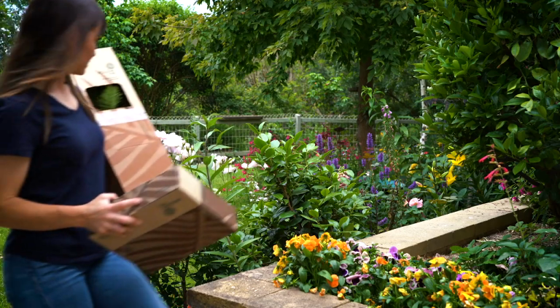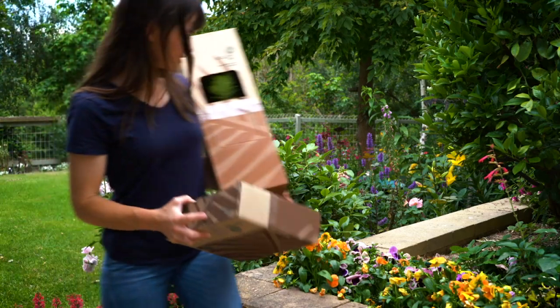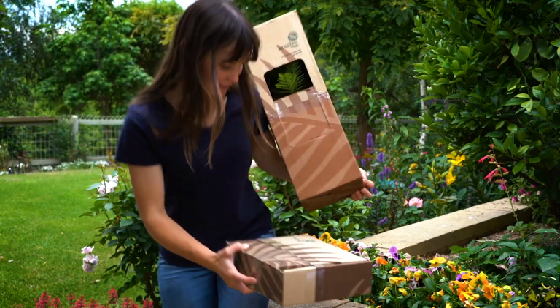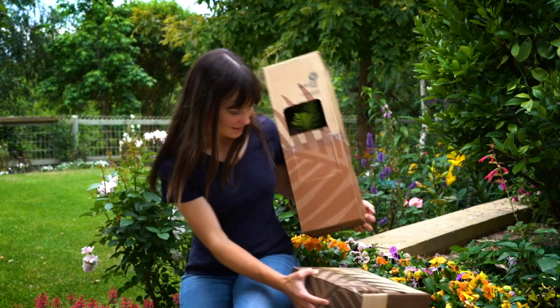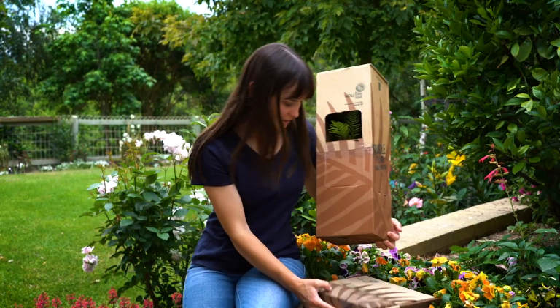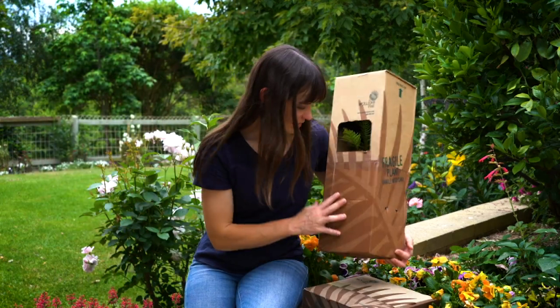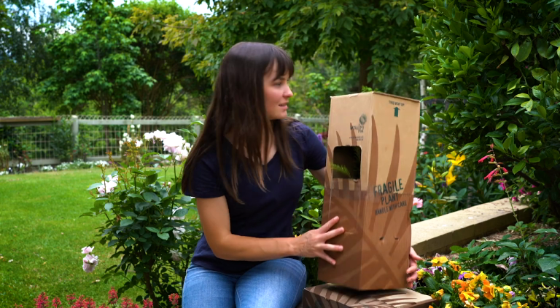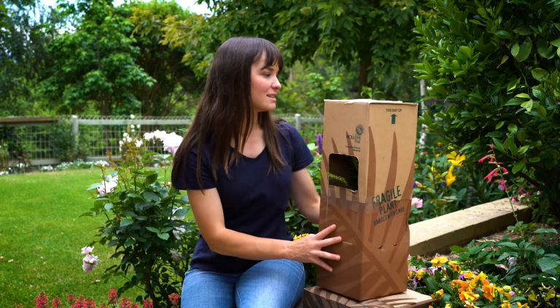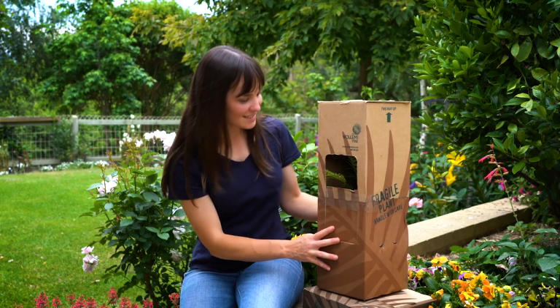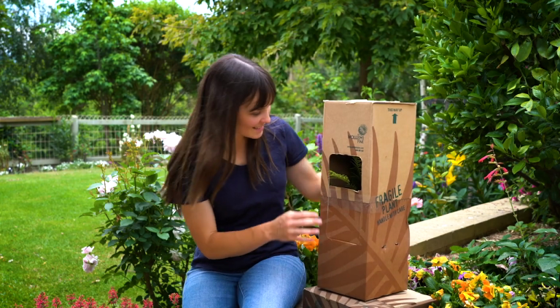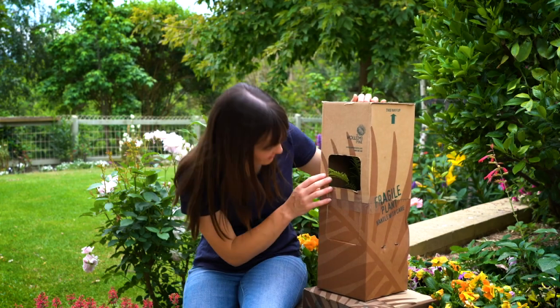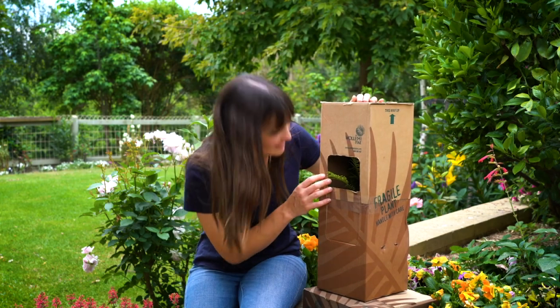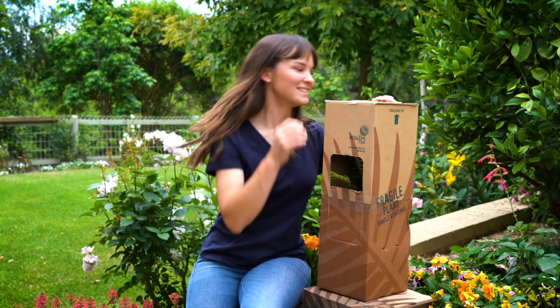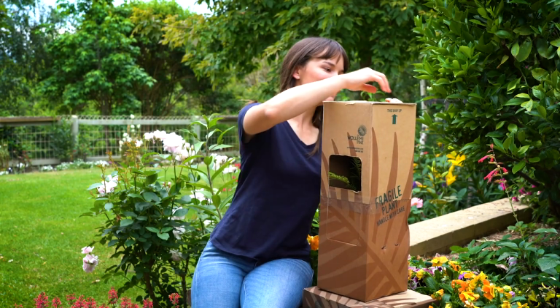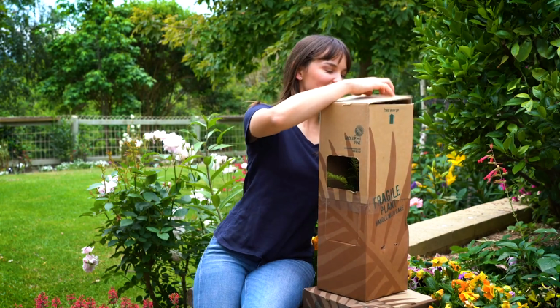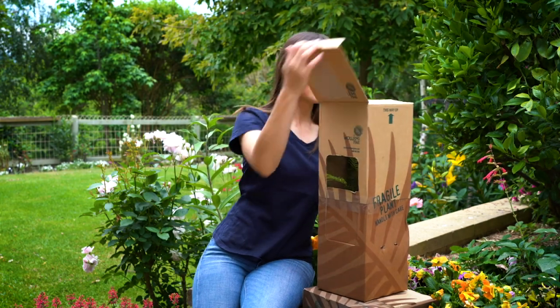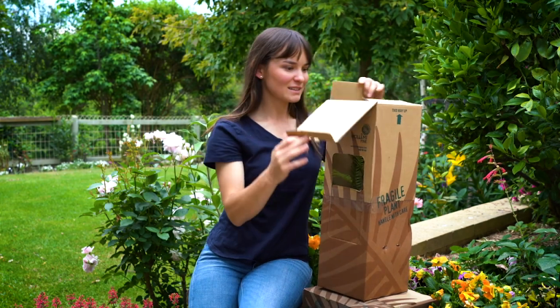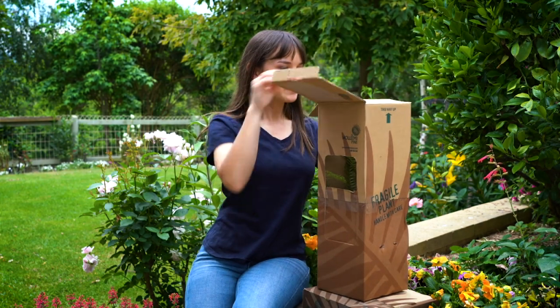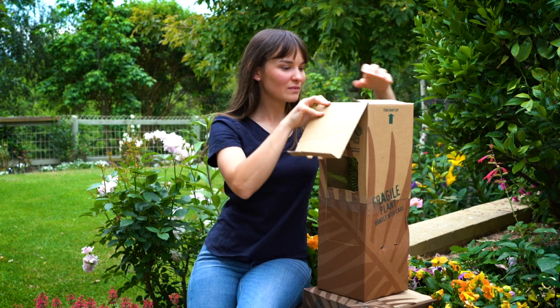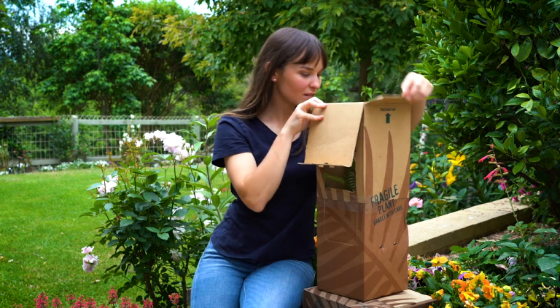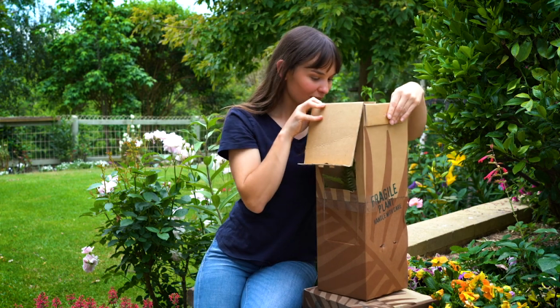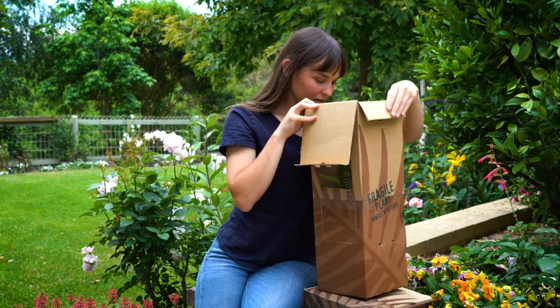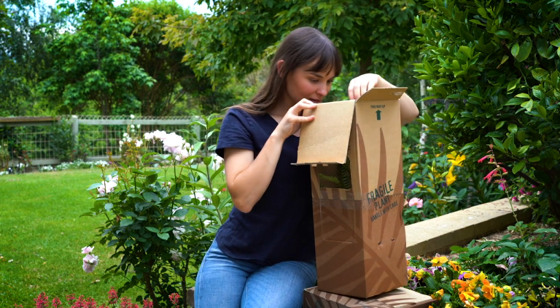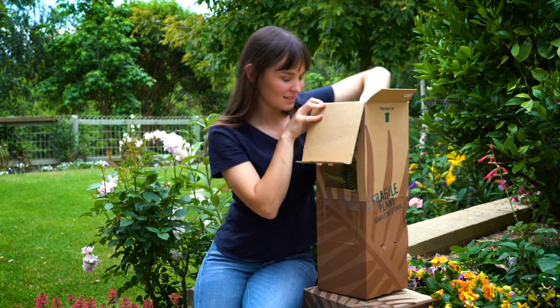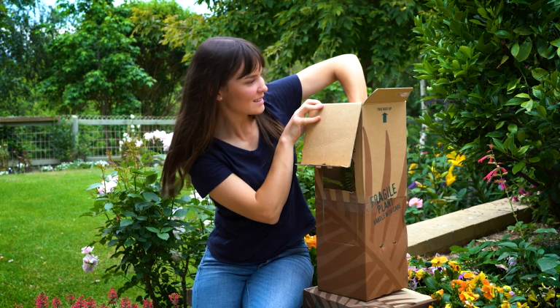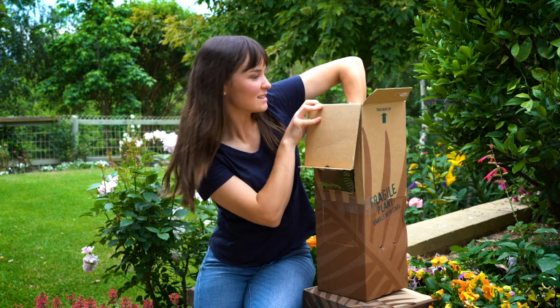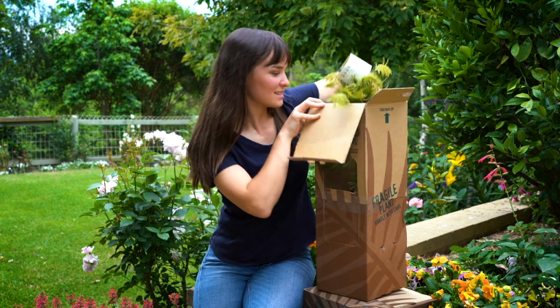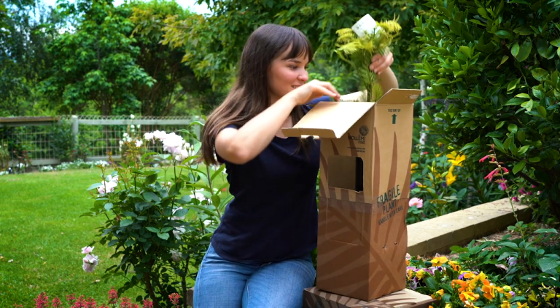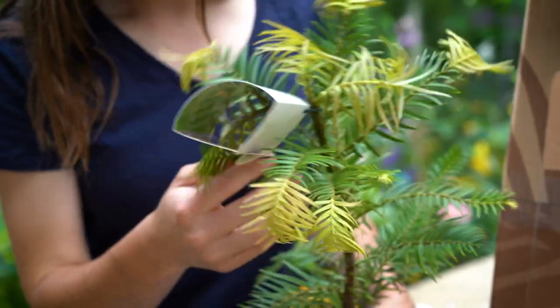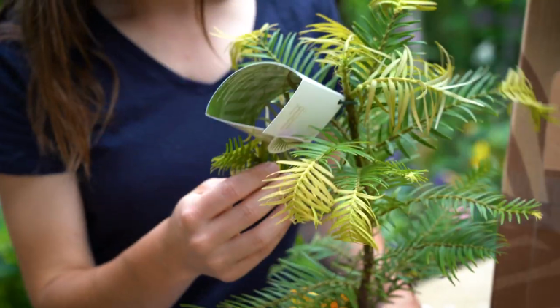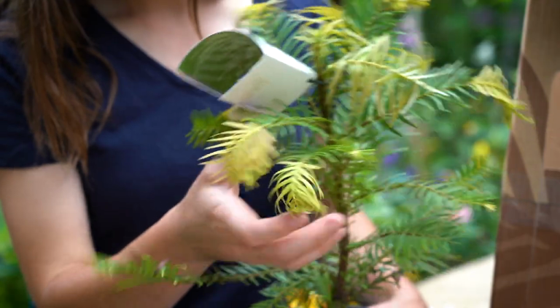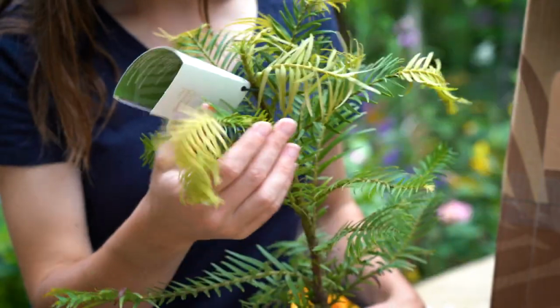In this pack you get one Wollemia Pine which comes in this beautiful display box along with the certificate of authenticity. It also includes a care guide and 45ml of sea sole.